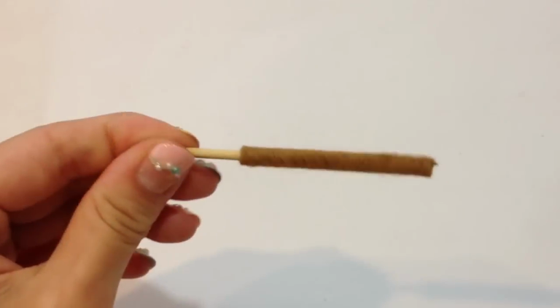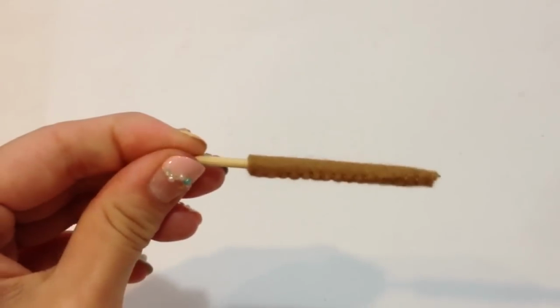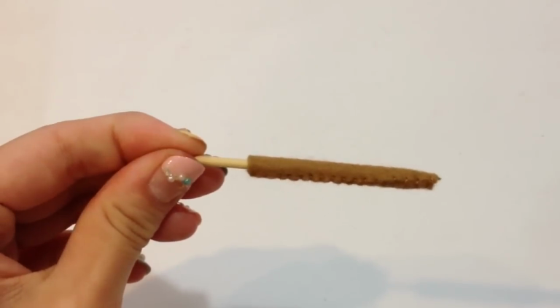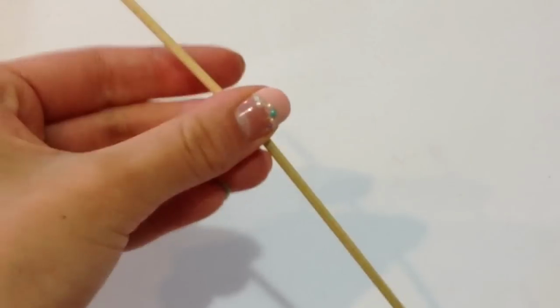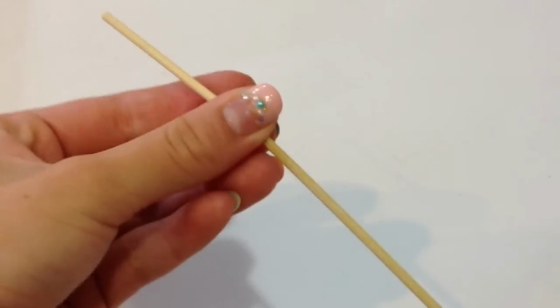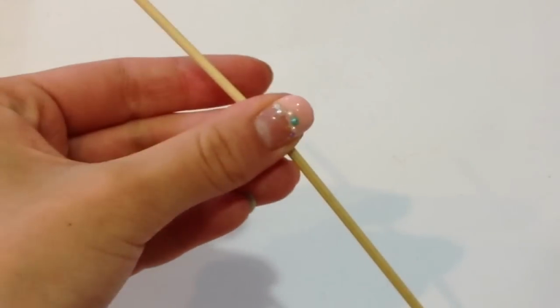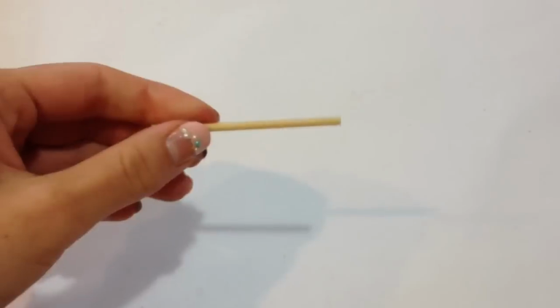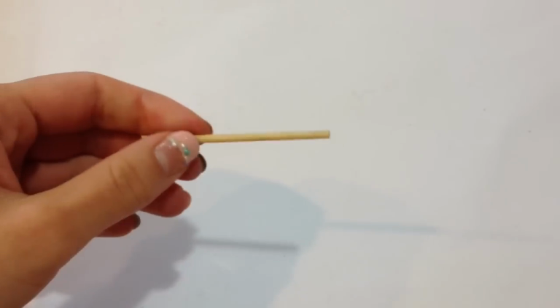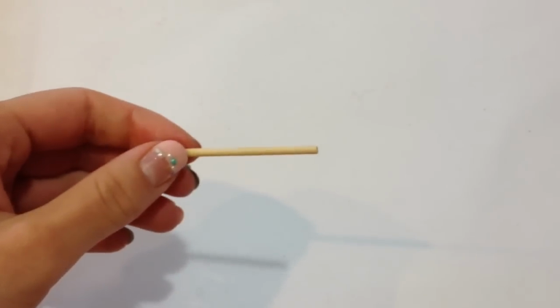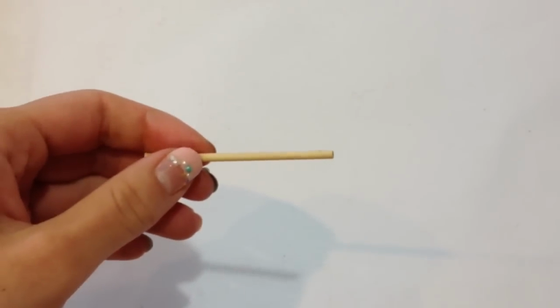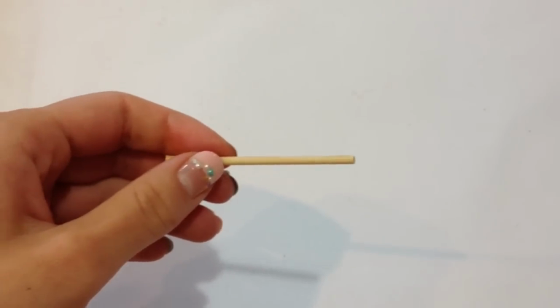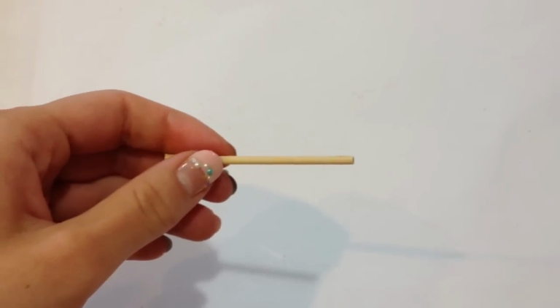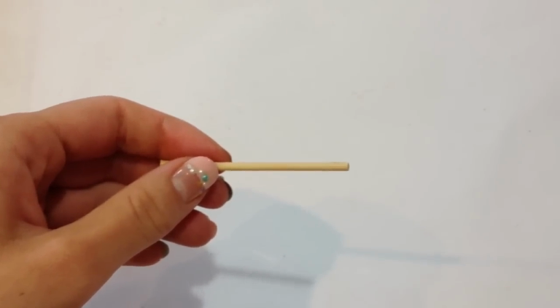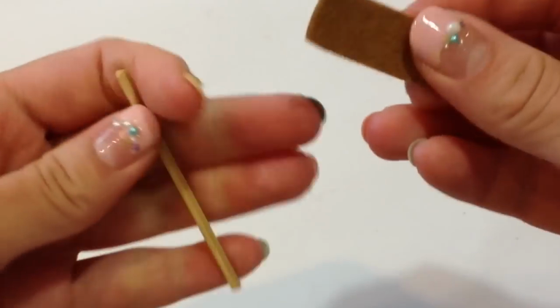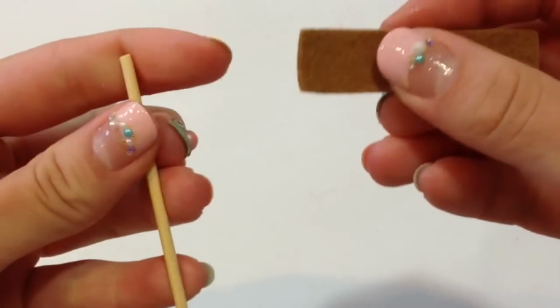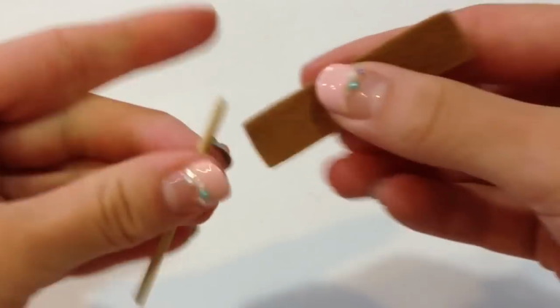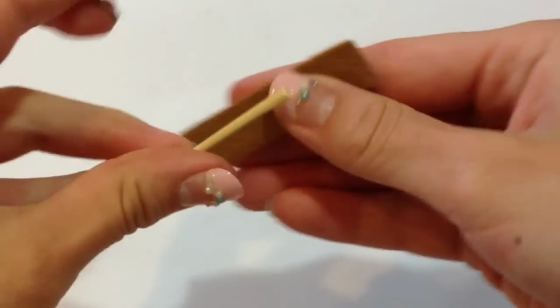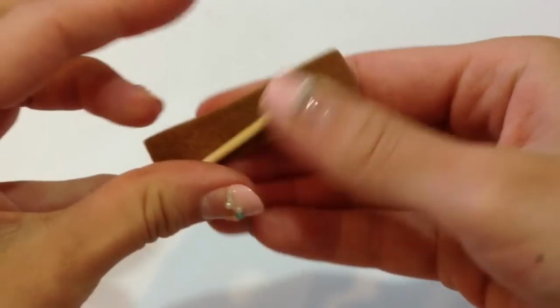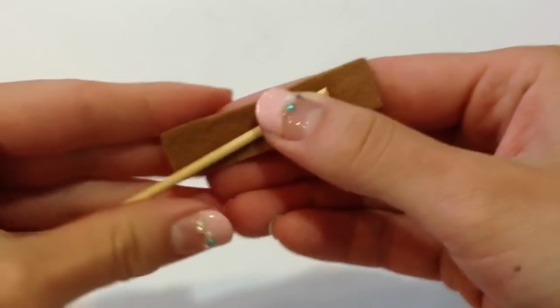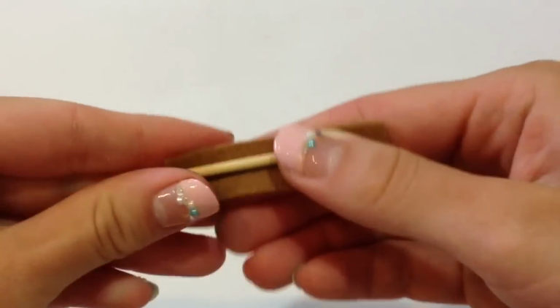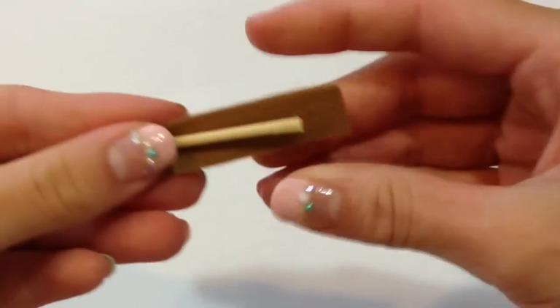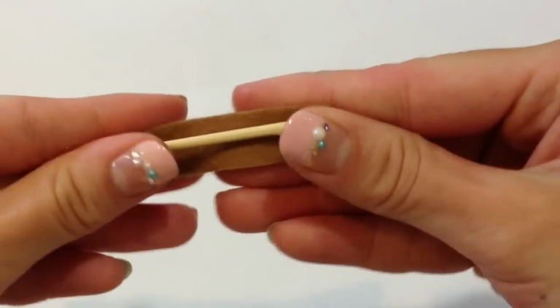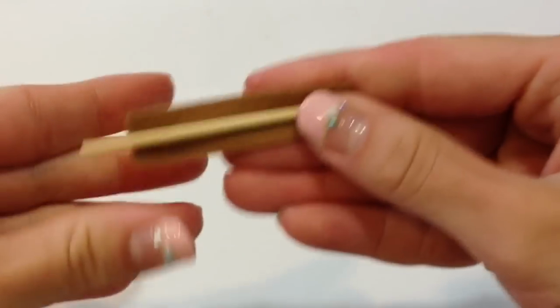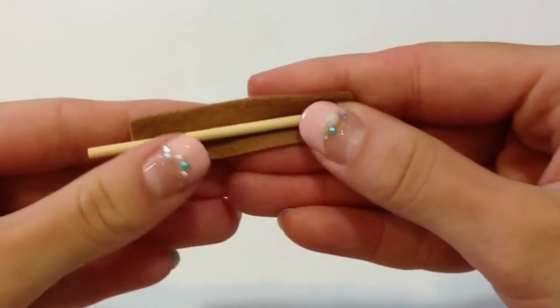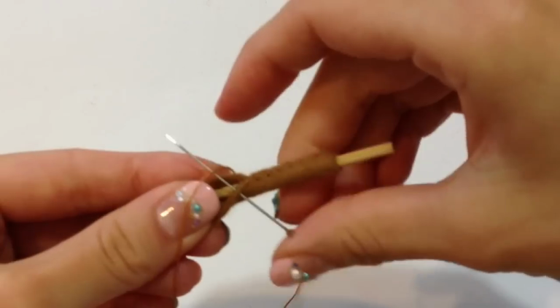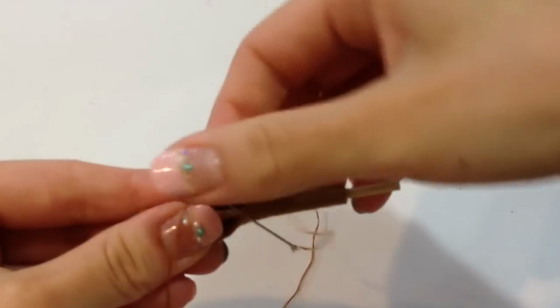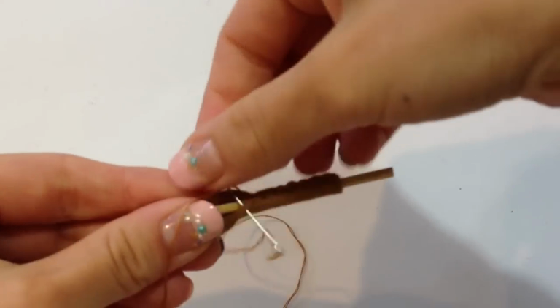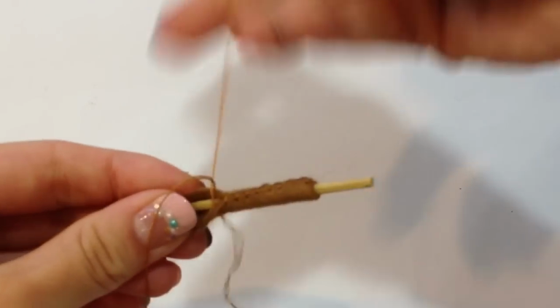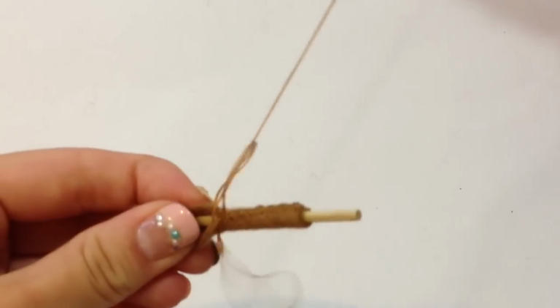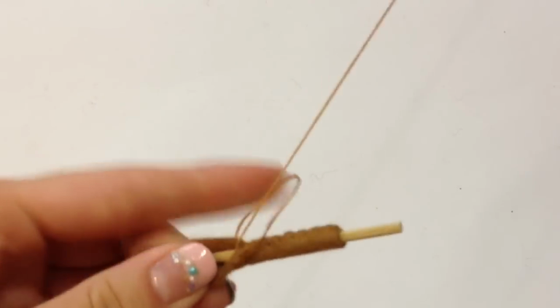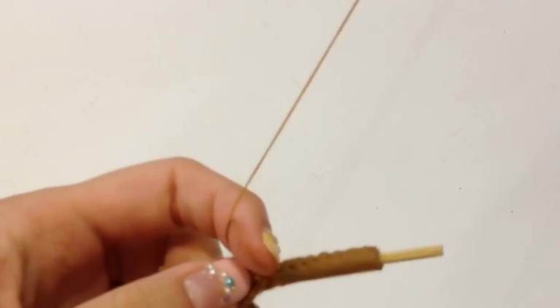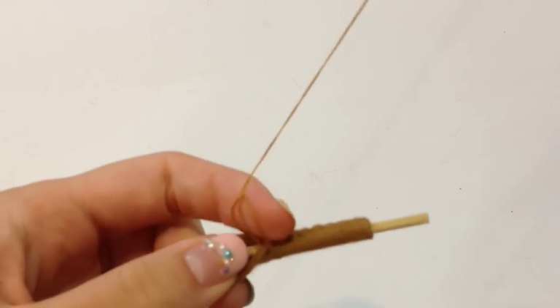The last piece you have left is the pocky stick. You should have a nice little skewer in your kit, and I cut it to the size of my pocky stick. I'm going to position the felt around the stick, and you're just going to sew little stitches along the edge.